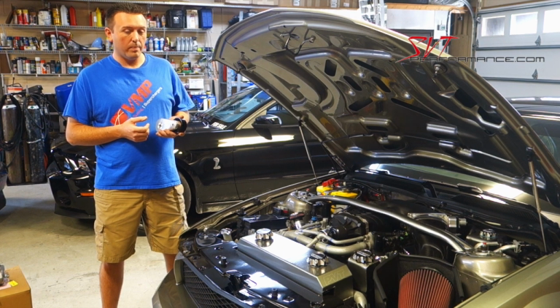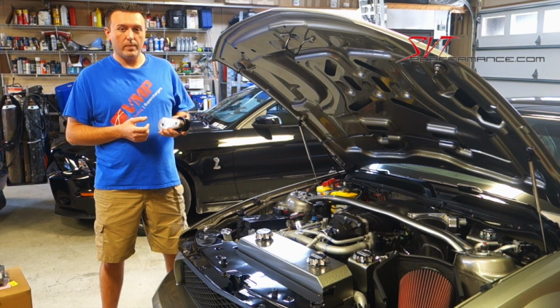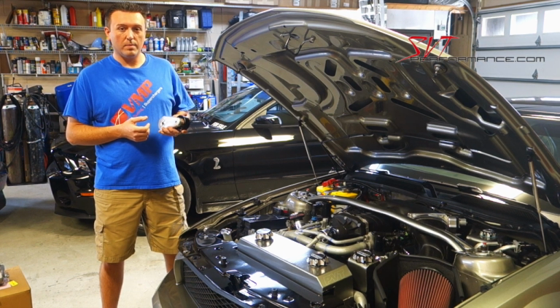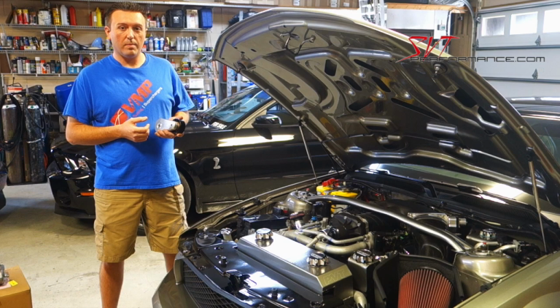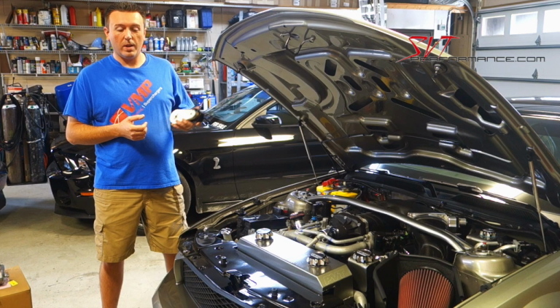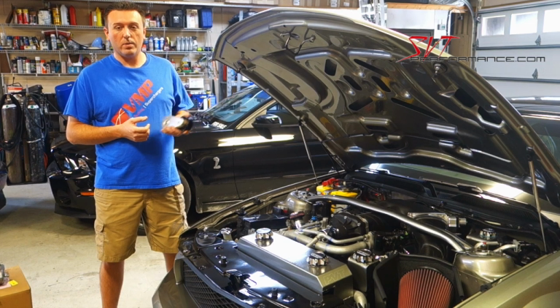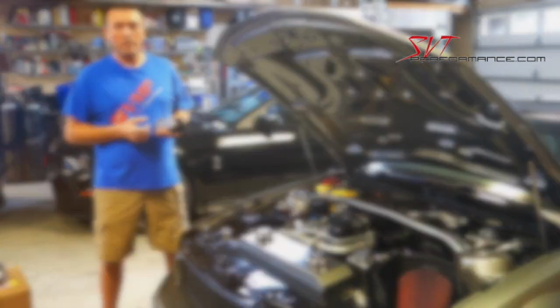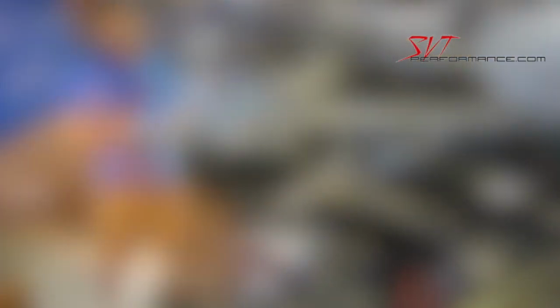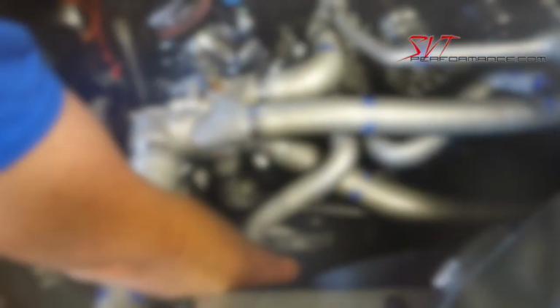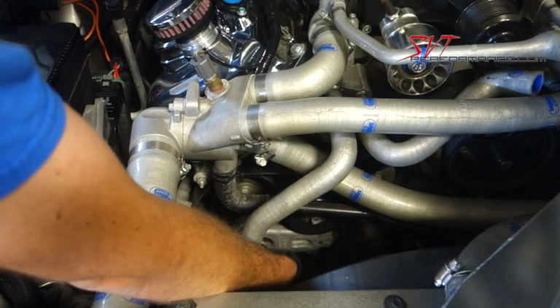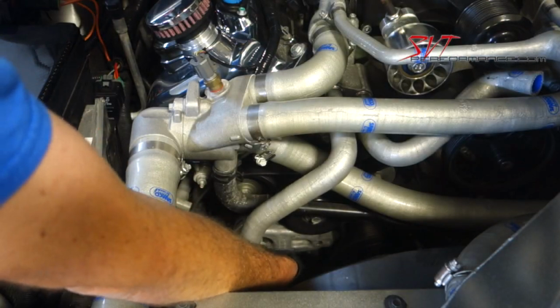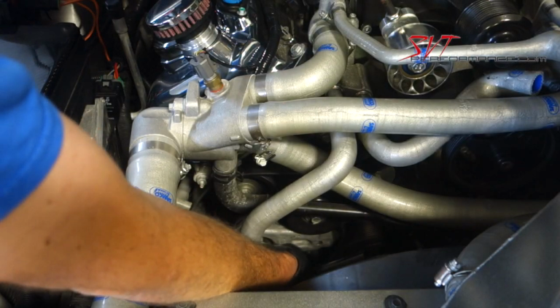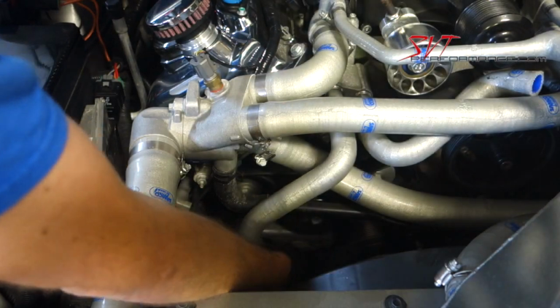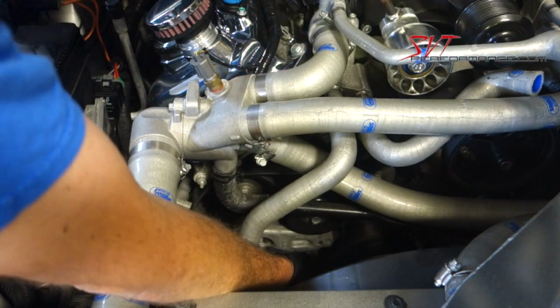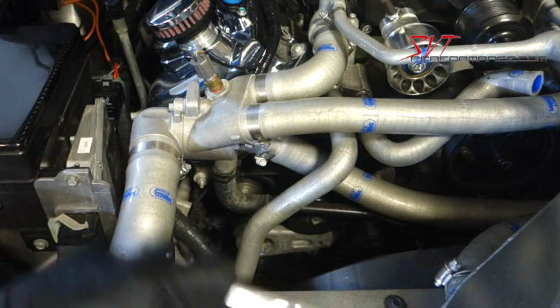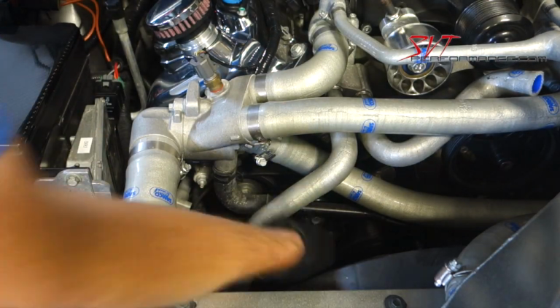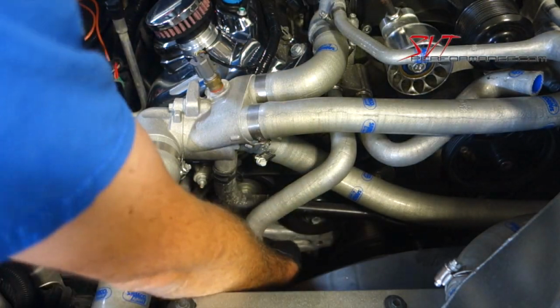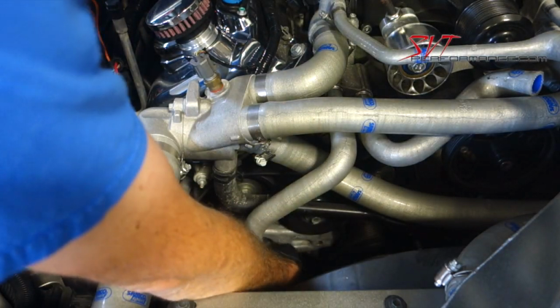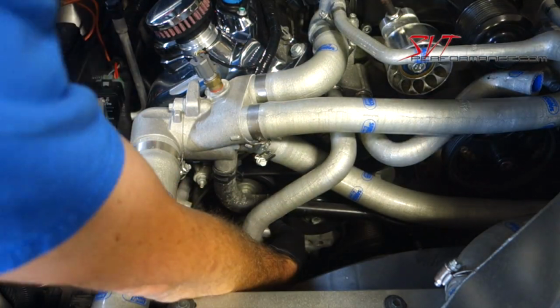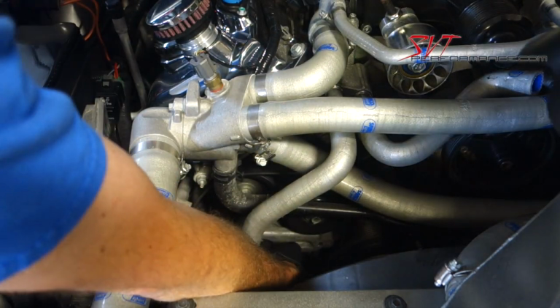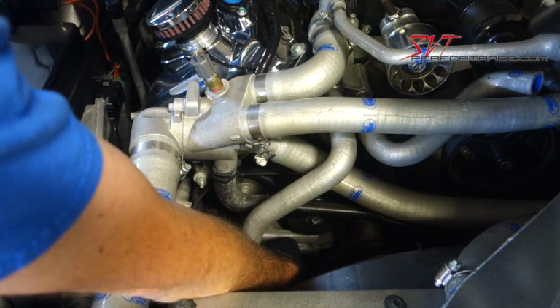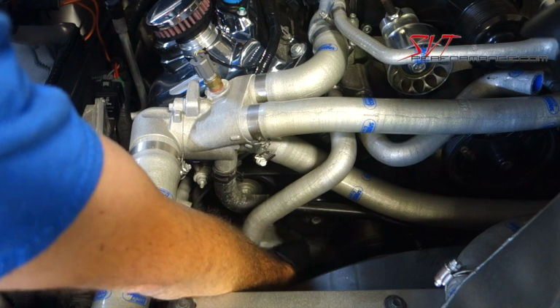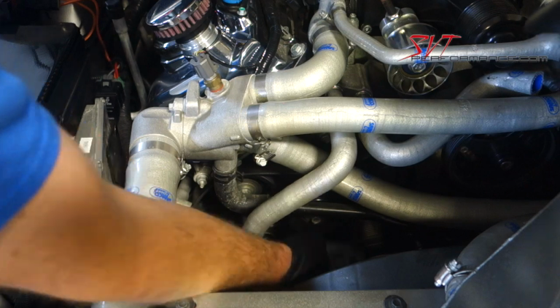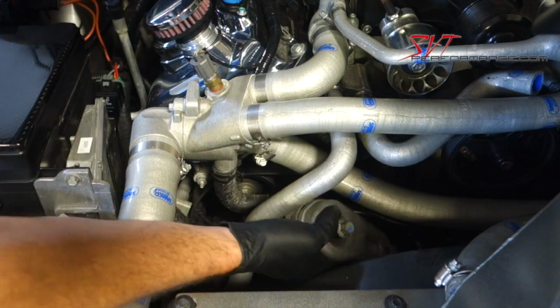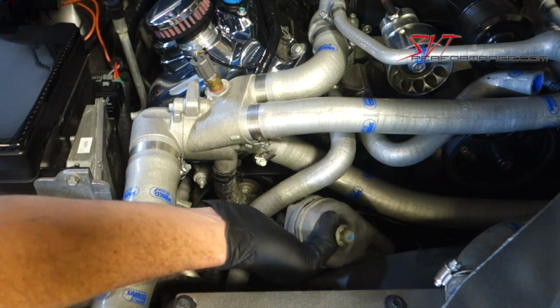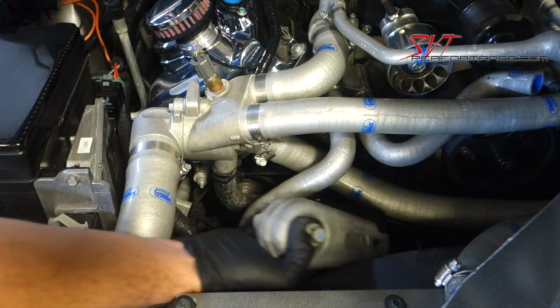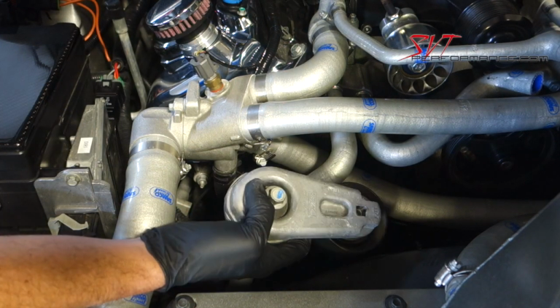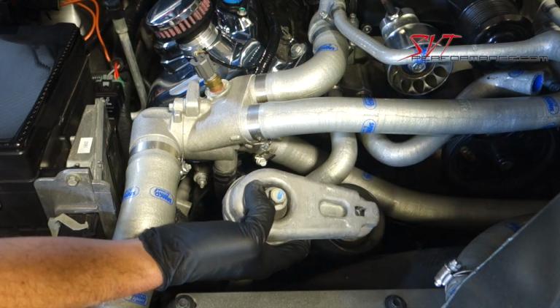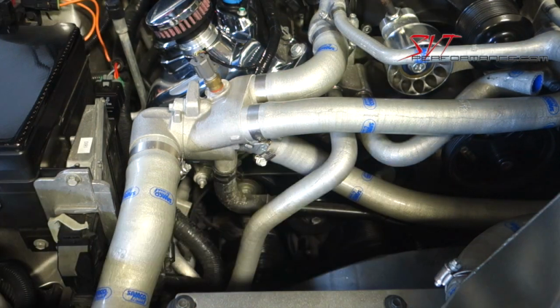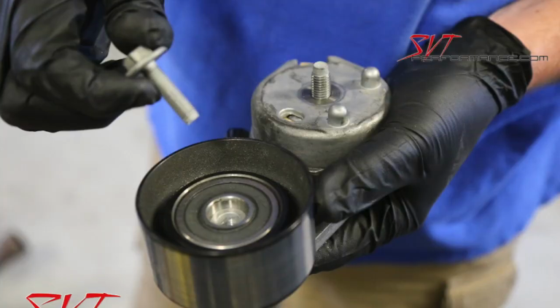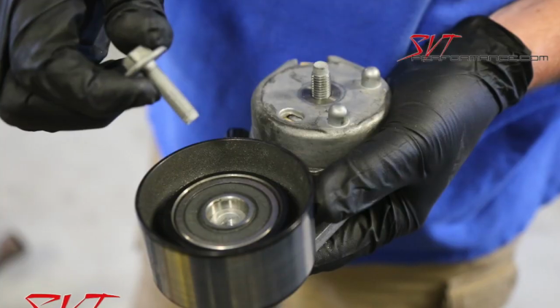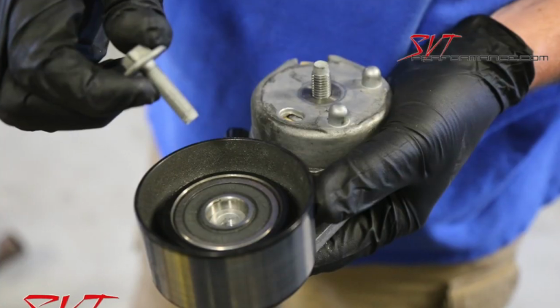So that sums it up. Now we're going to install it. Start by using a long-handled ratchet to release tension on the factory belt, then unbolt the factory tensioner.